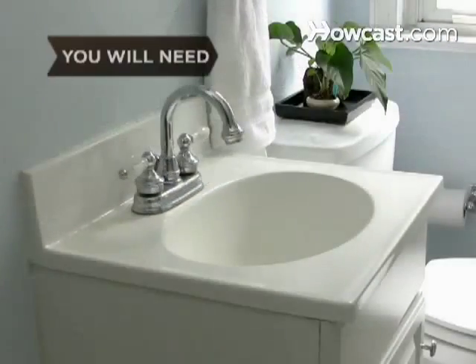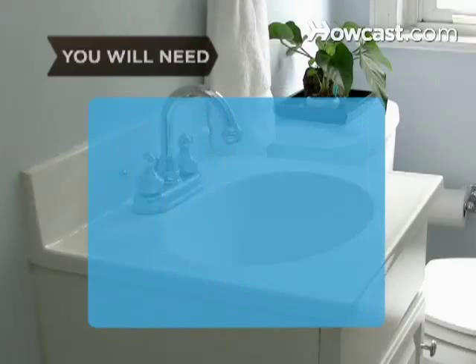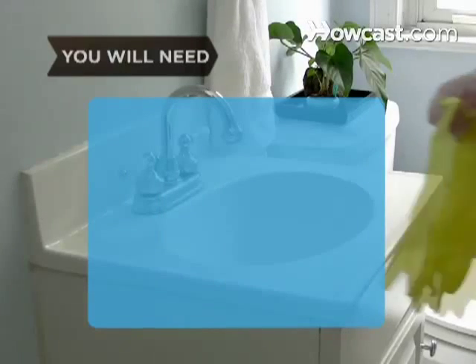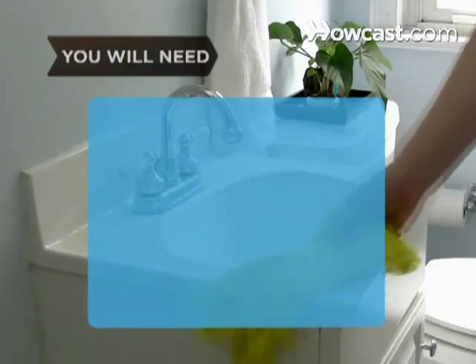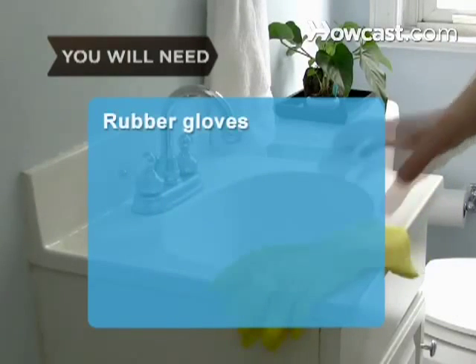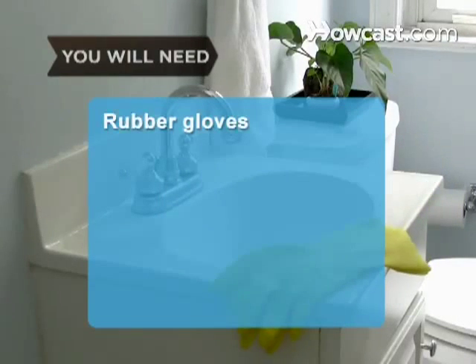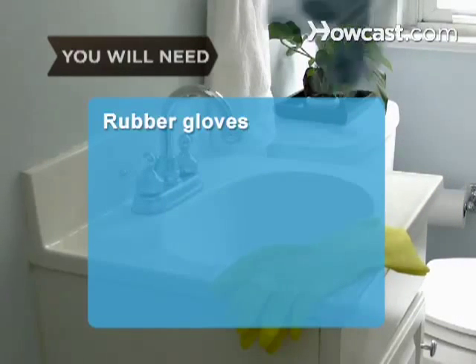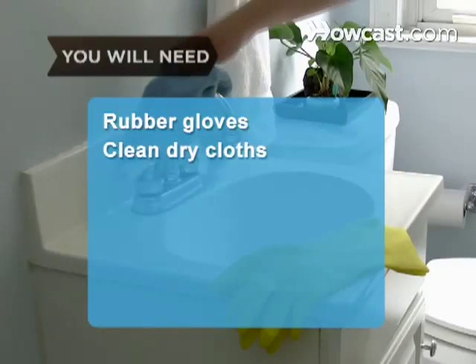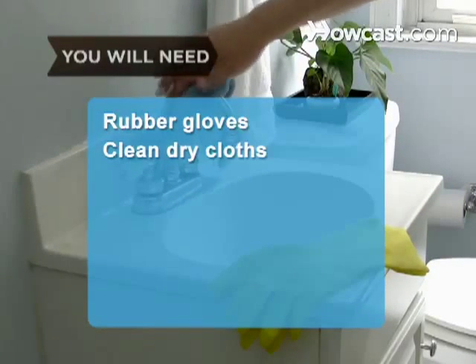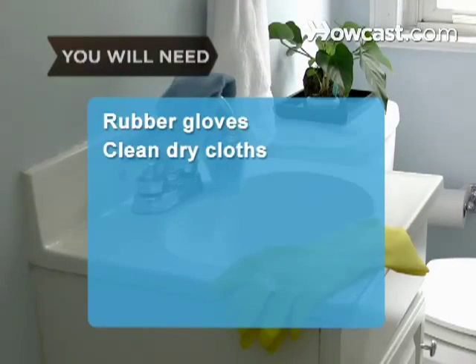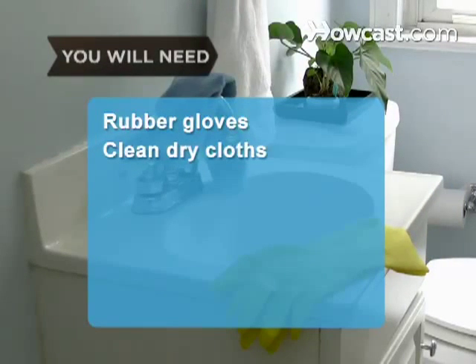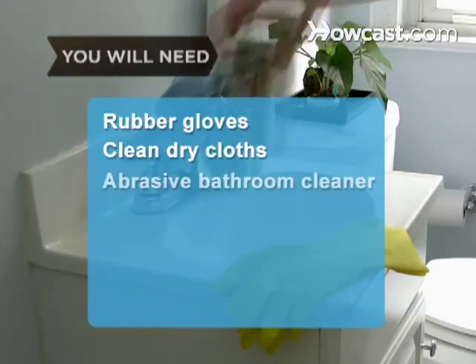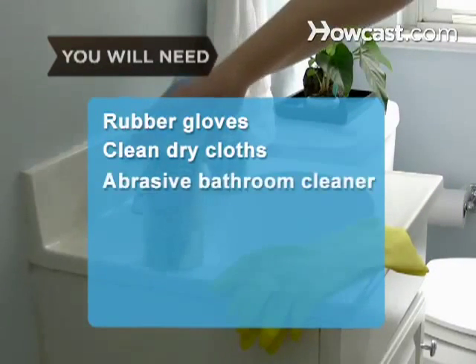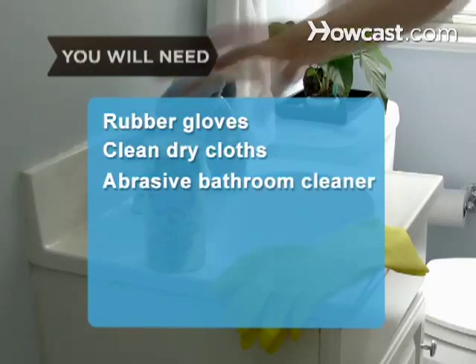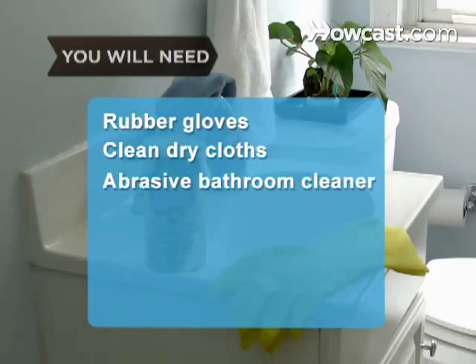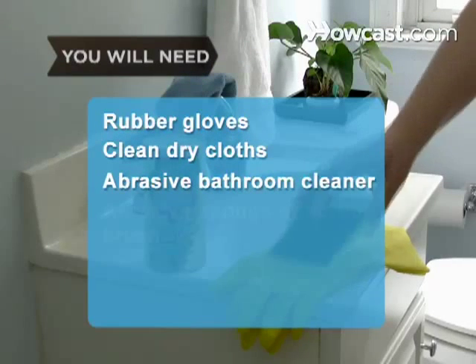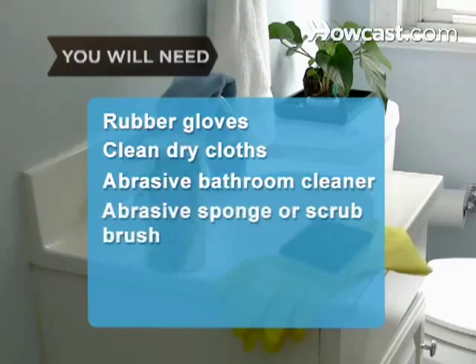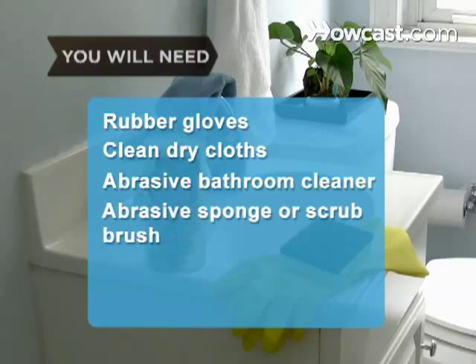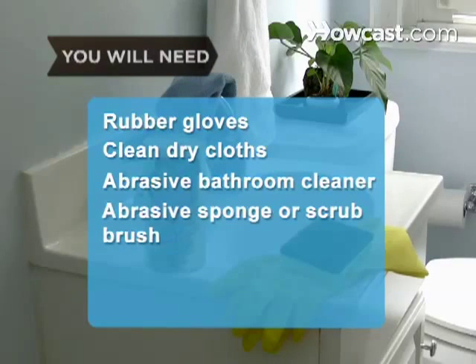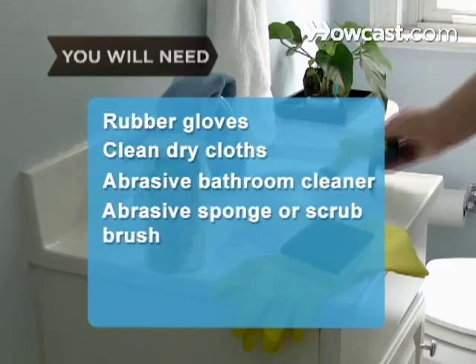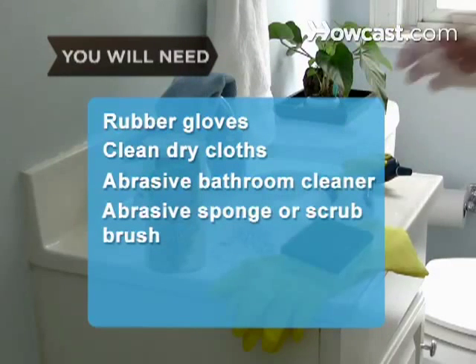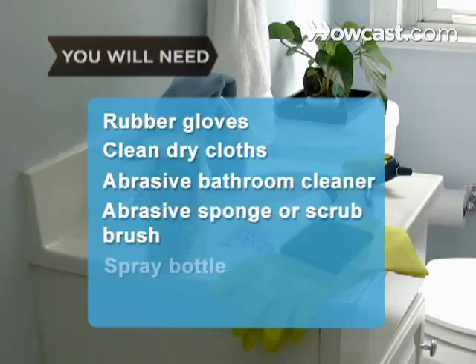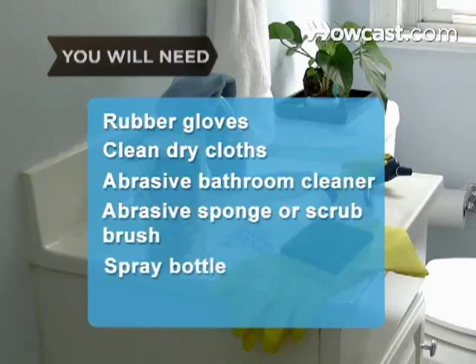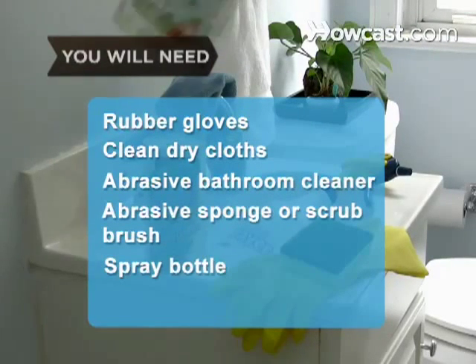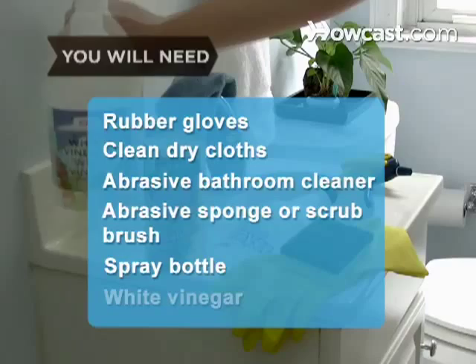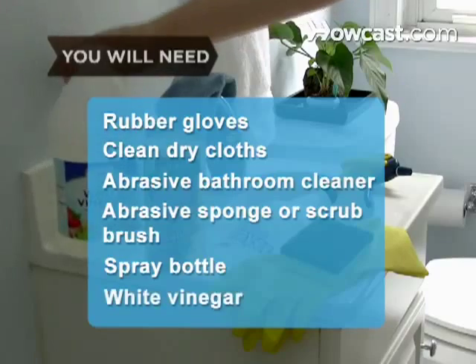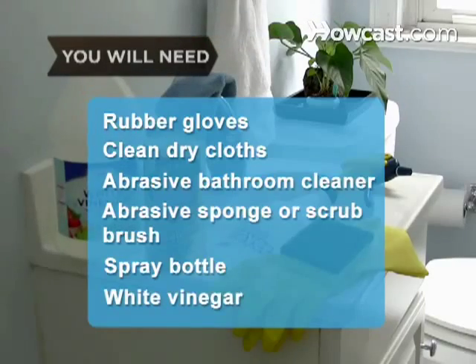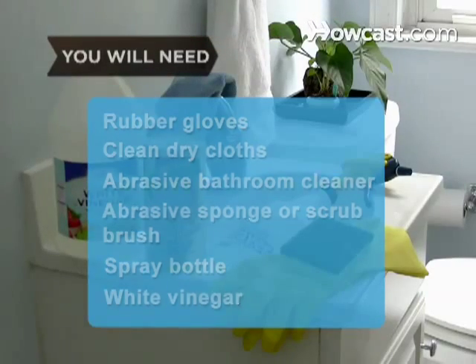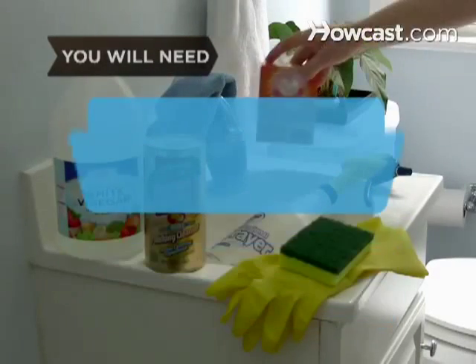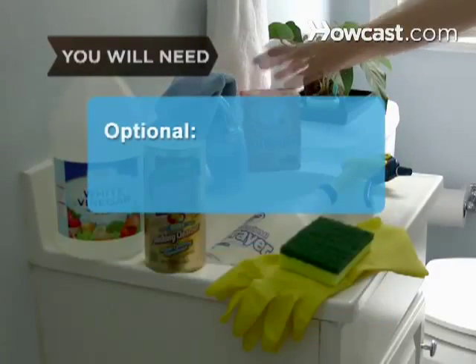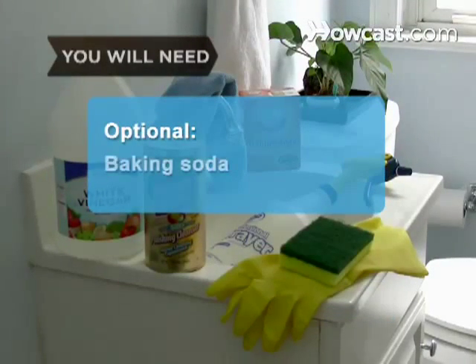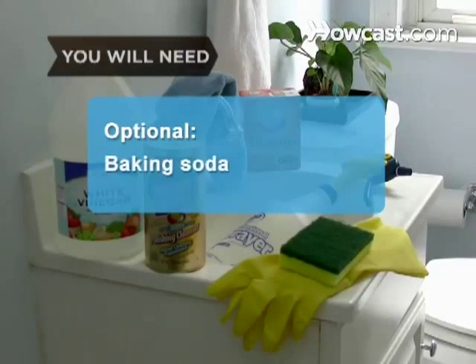You will need: rubber gloves, clean dry cloths, an abrasive bathroom cleaner, an abrasive sponge or scrub brush, a spray bottle, white vinegar, and baking soda.